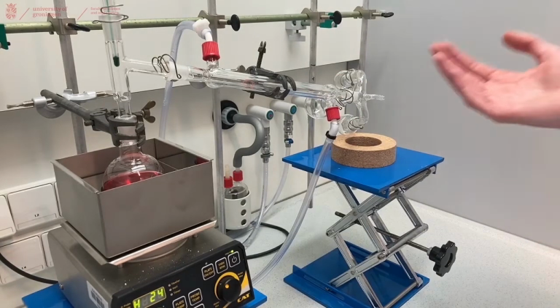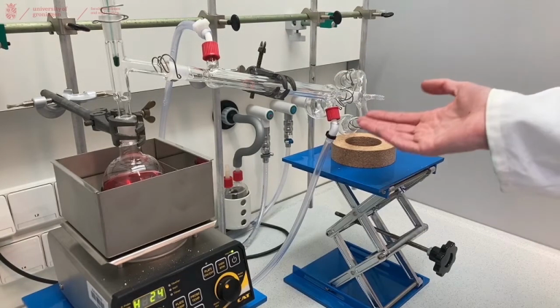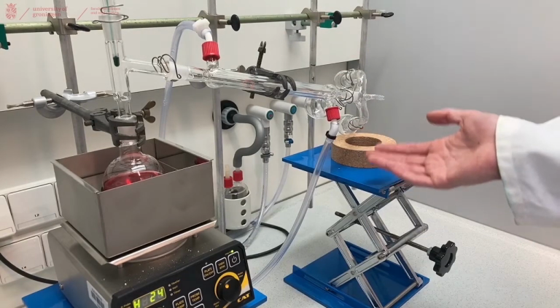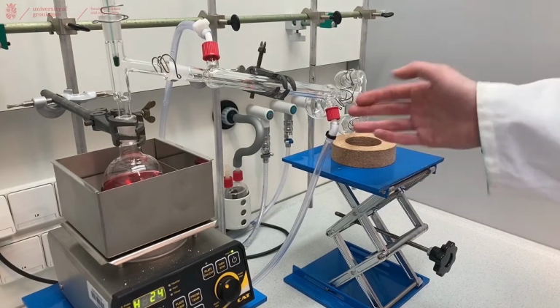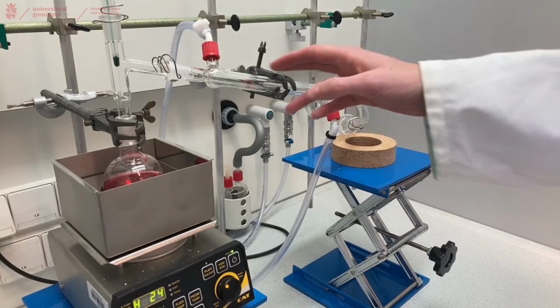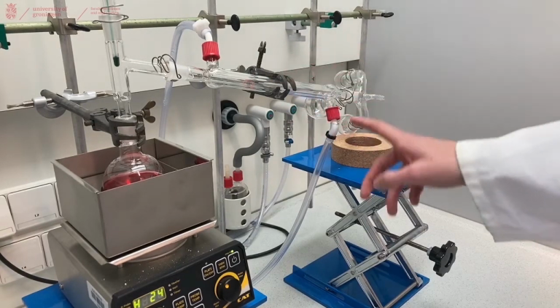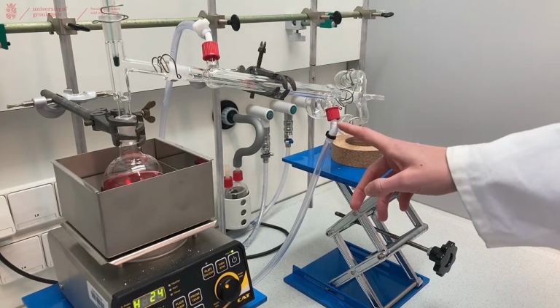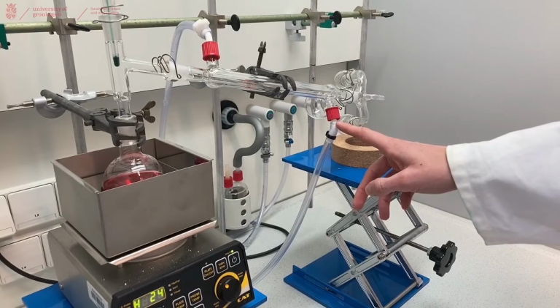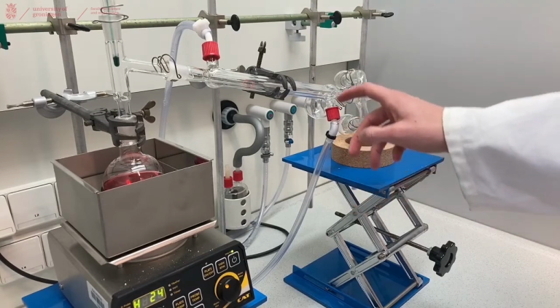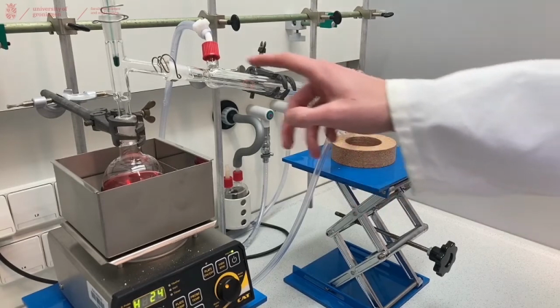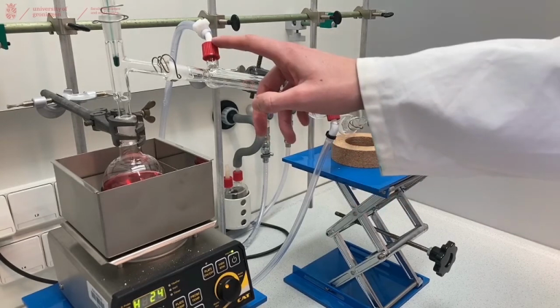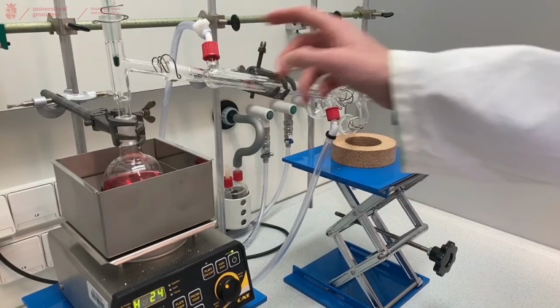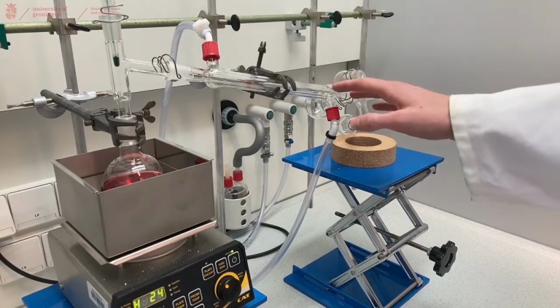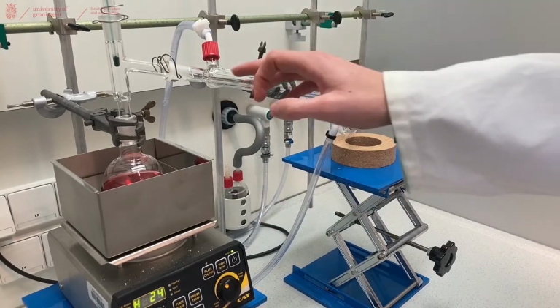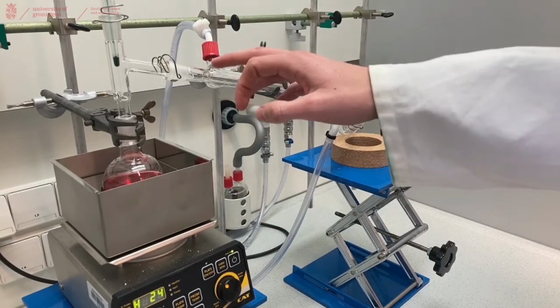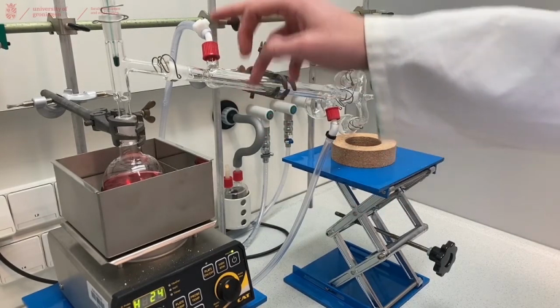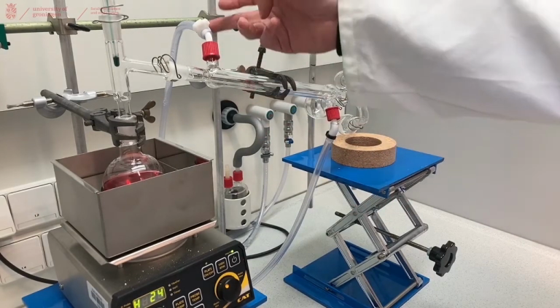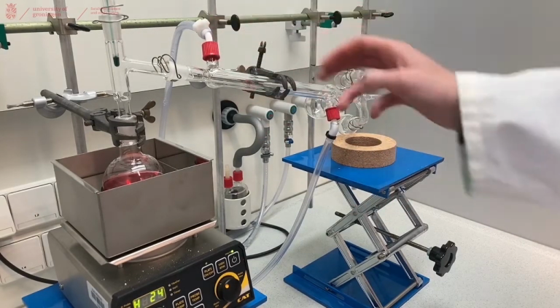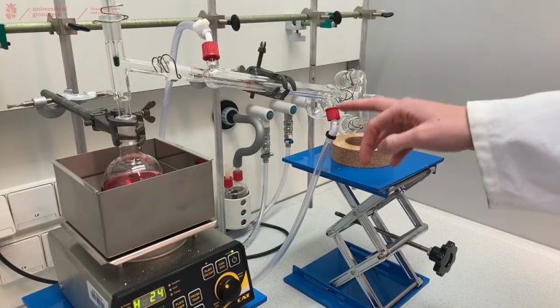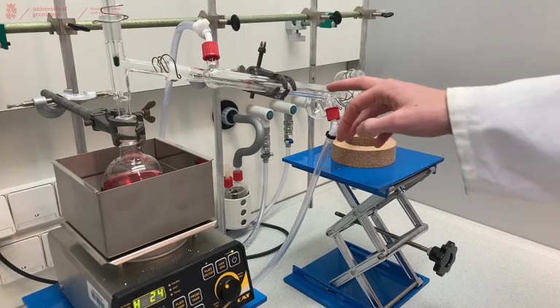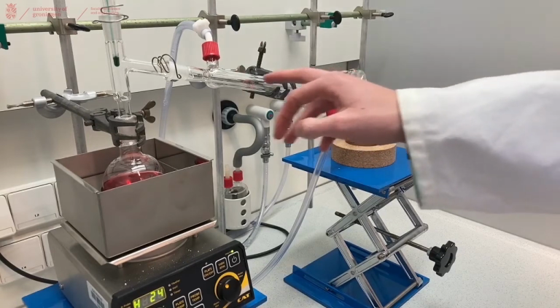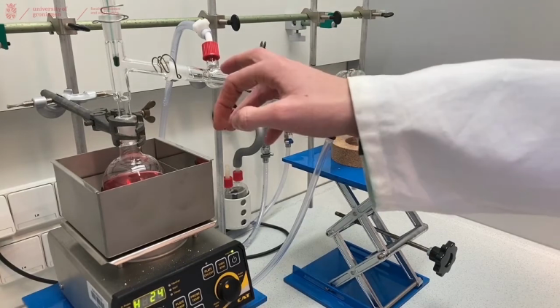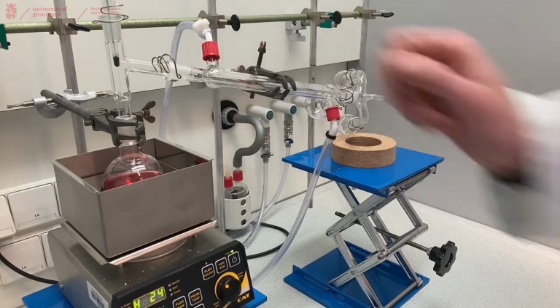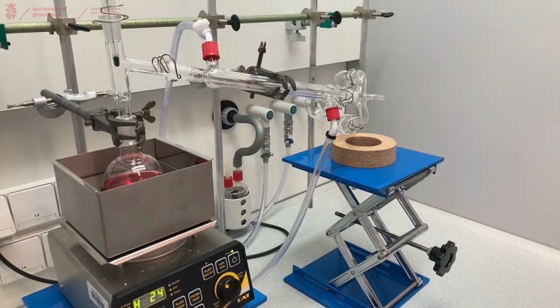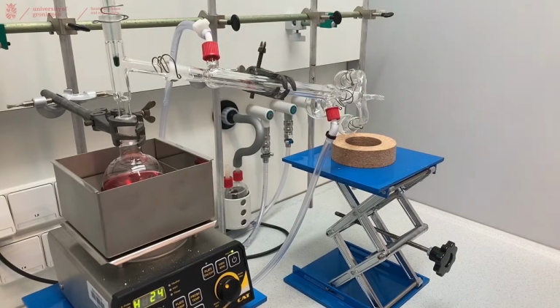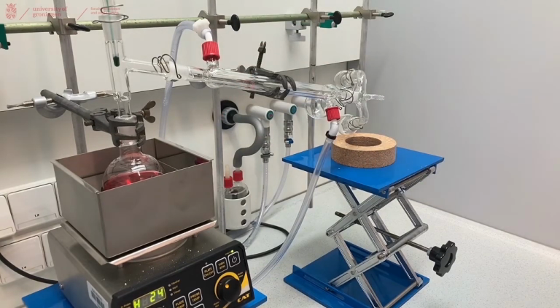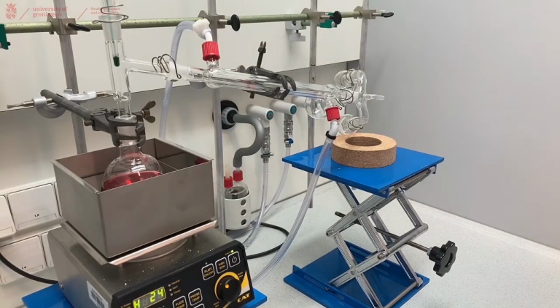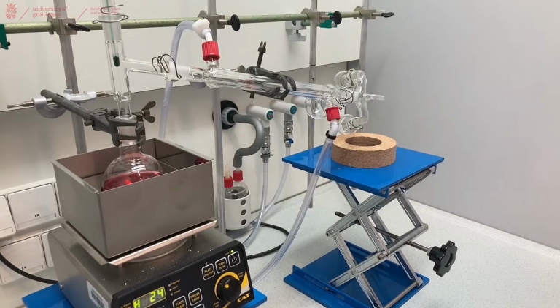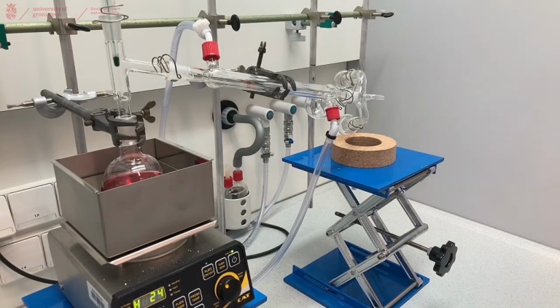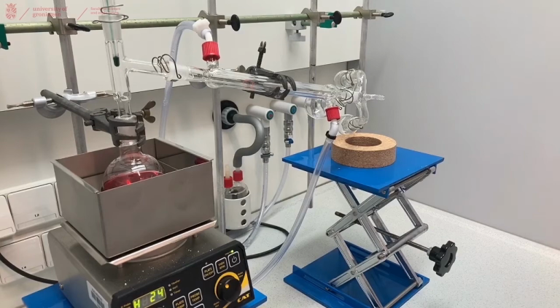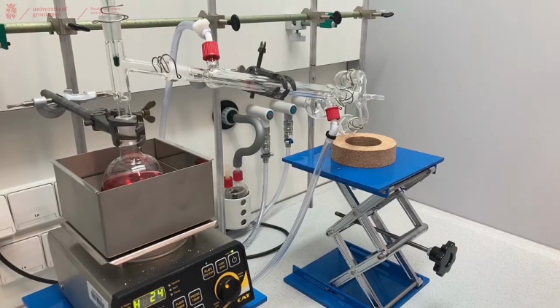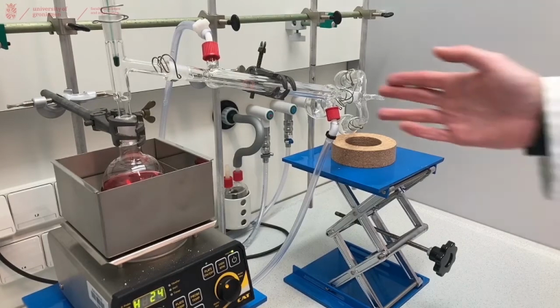Our cooler is attached in the following order: this is our inlet and this is our outlet, because warm water will go up and then flow out of our system while cold water will remain in our cooler. So before we start the distillation we will turn on the cooling.